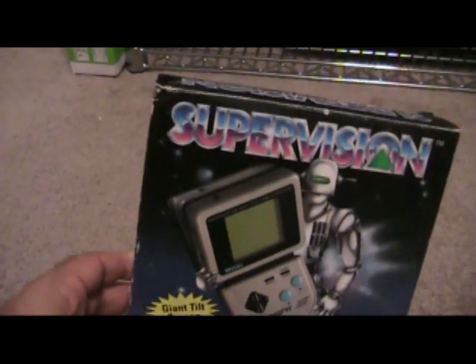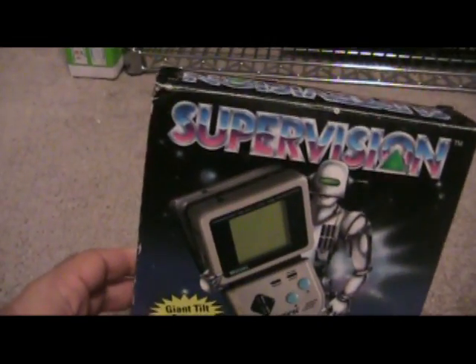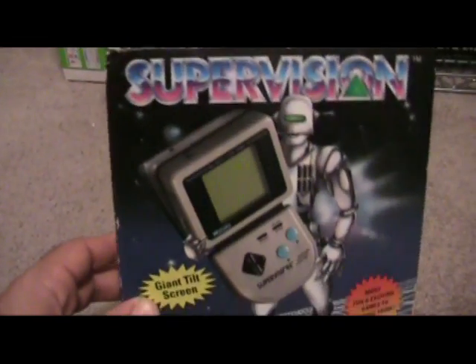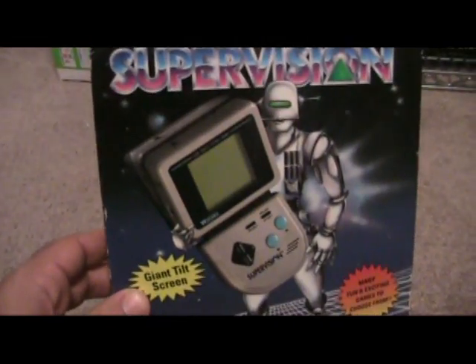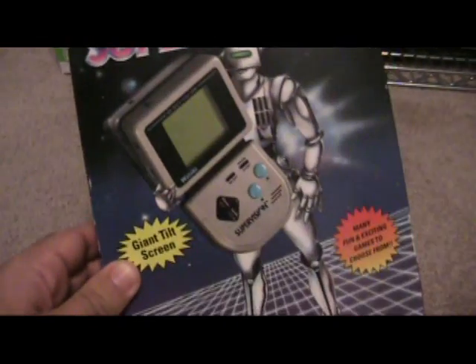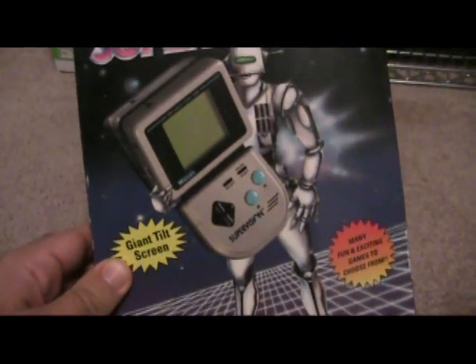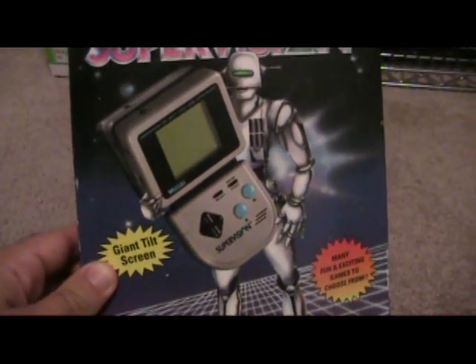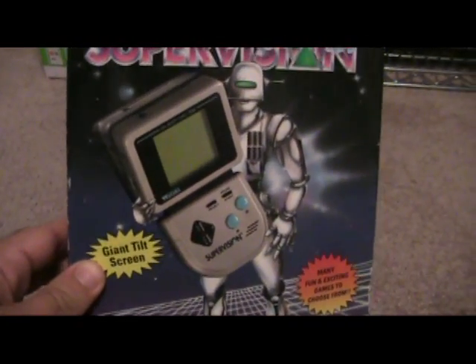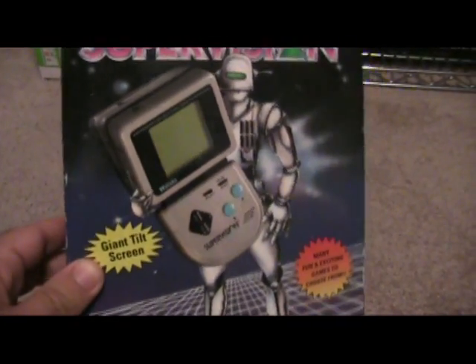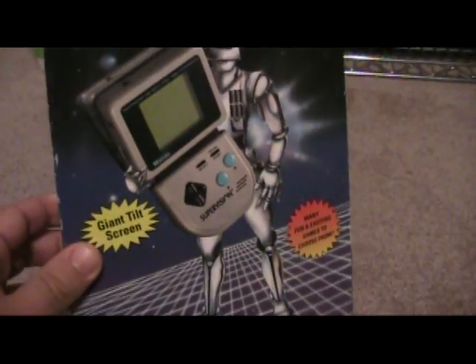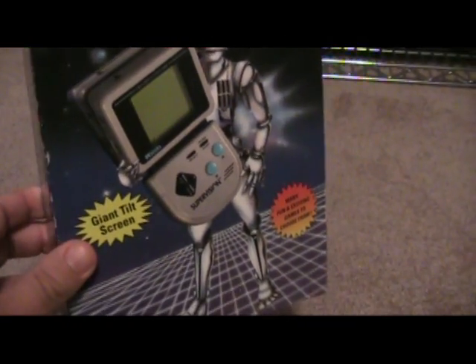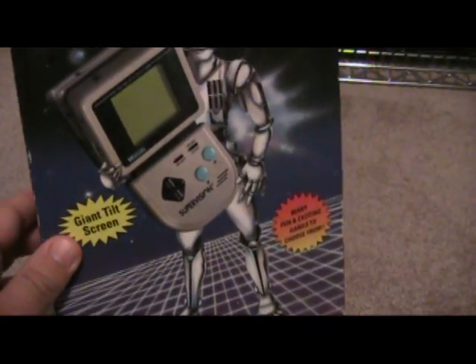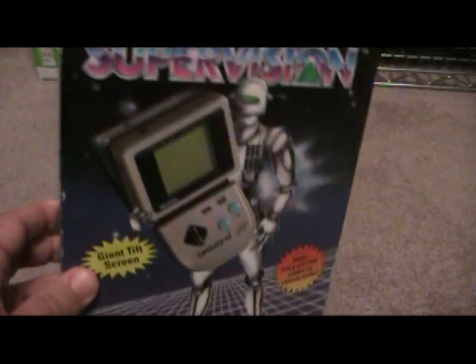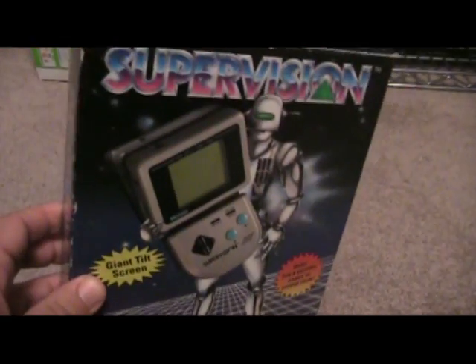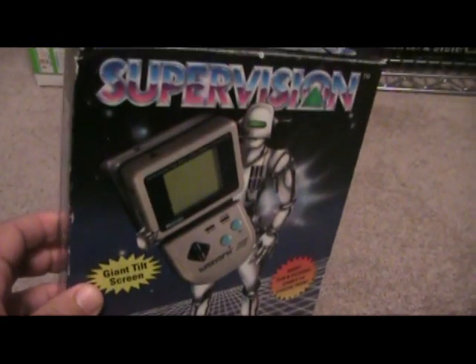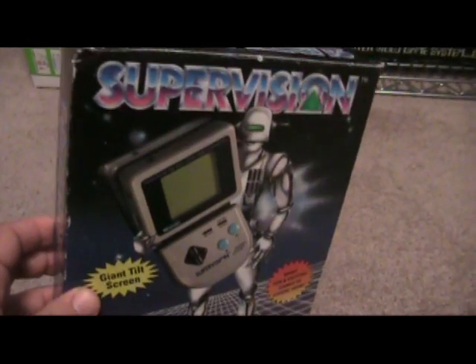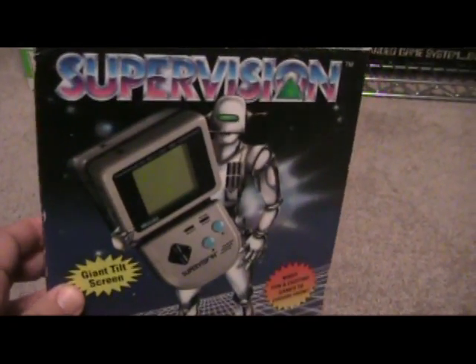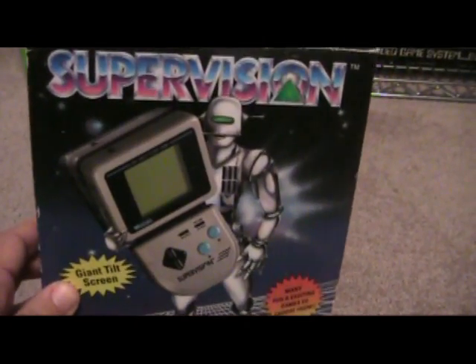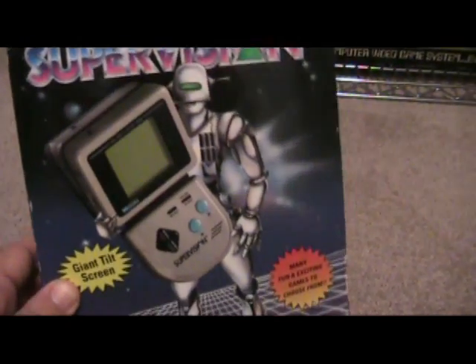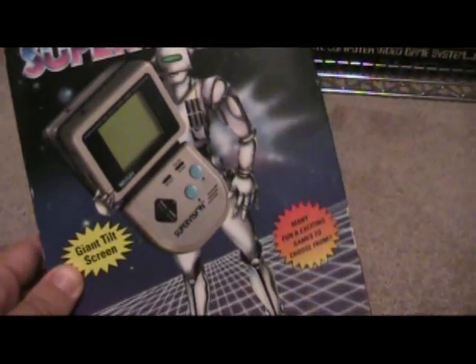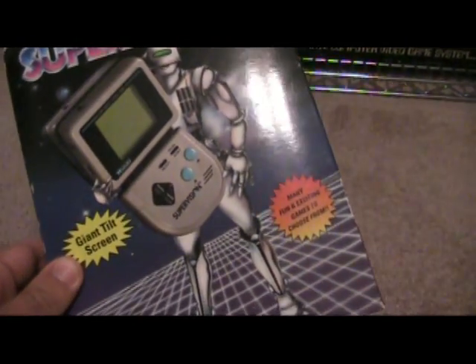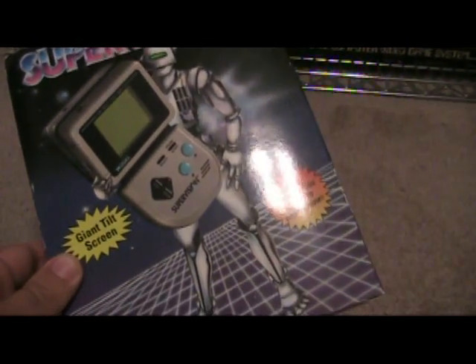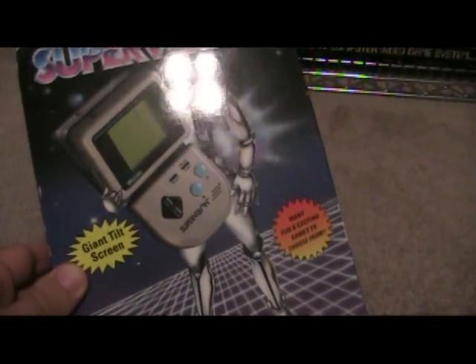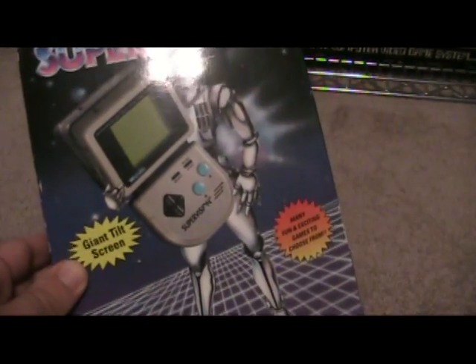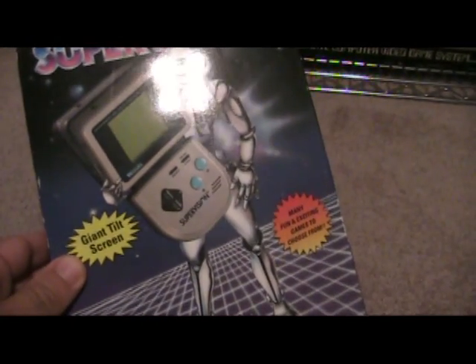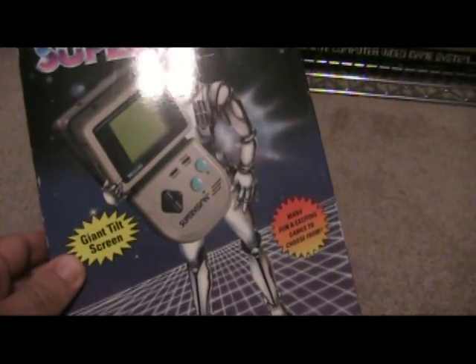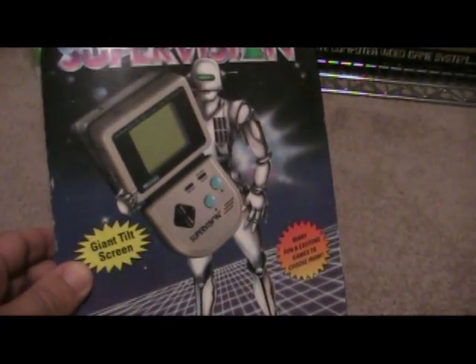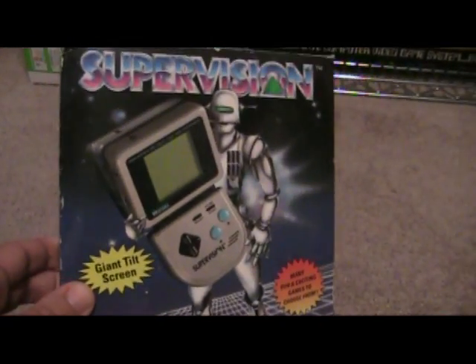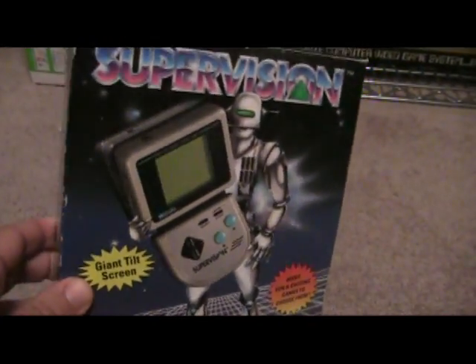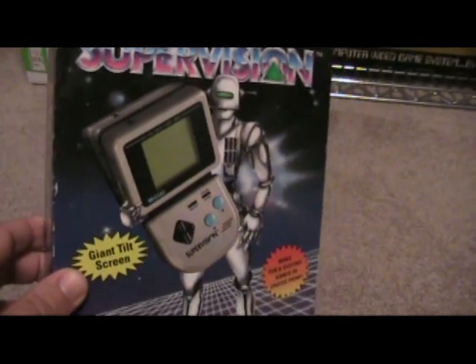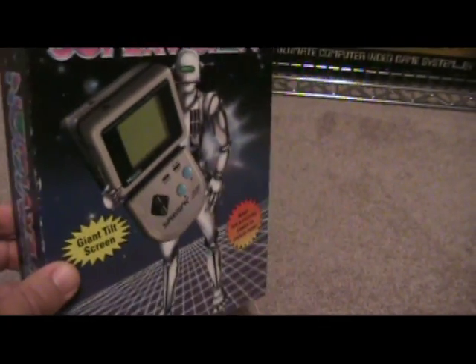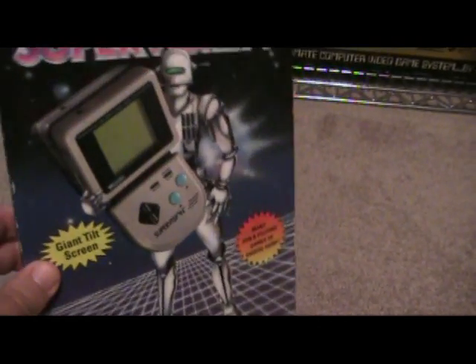It's the Supervision. It came out by a company called Watara, a Taiwan company, and it was marketed in Europe and the States. In the UK, it was marketed under the Quickshot Supervision. In the States, it's the Watara Supervision.